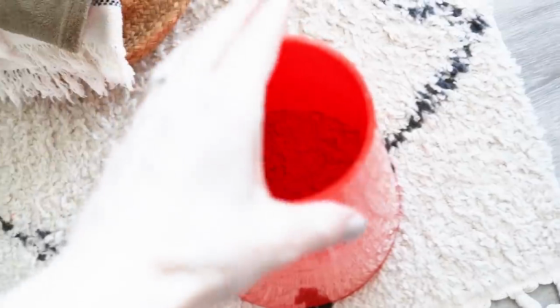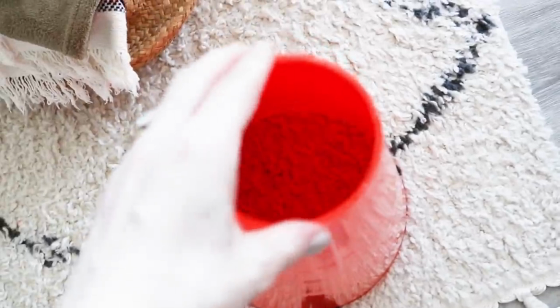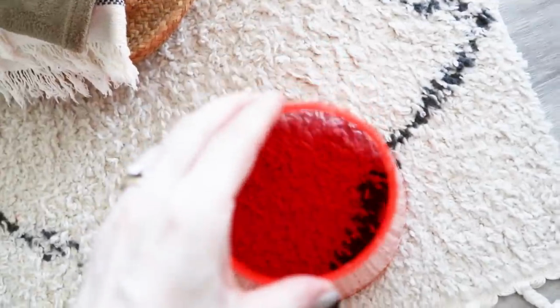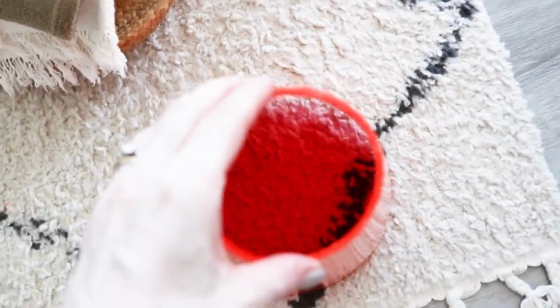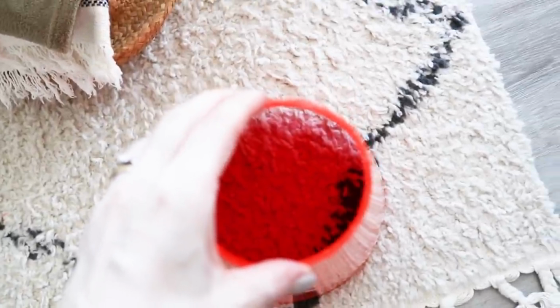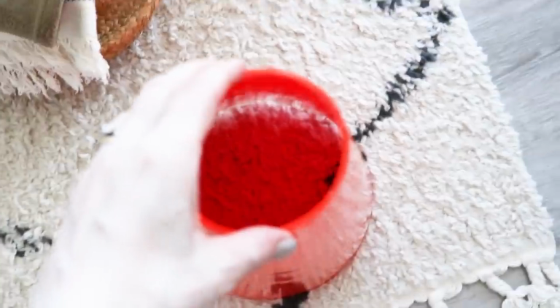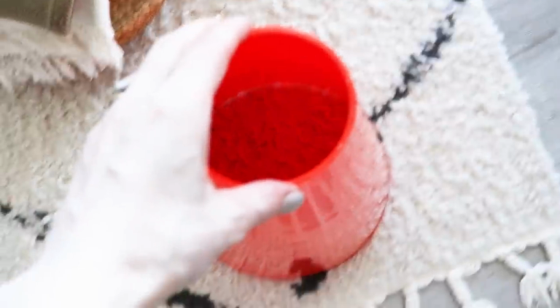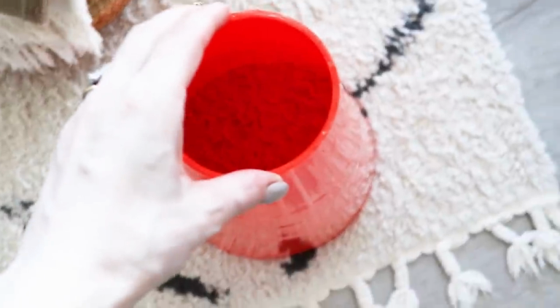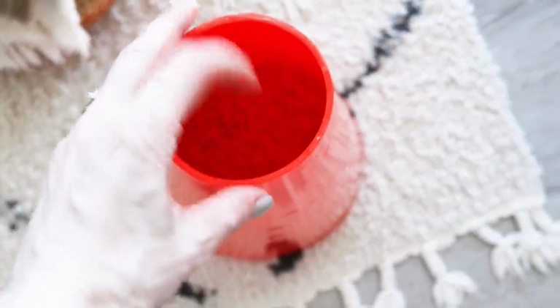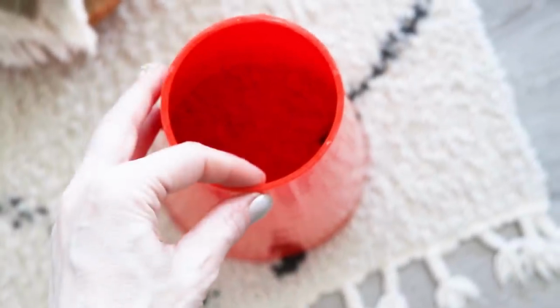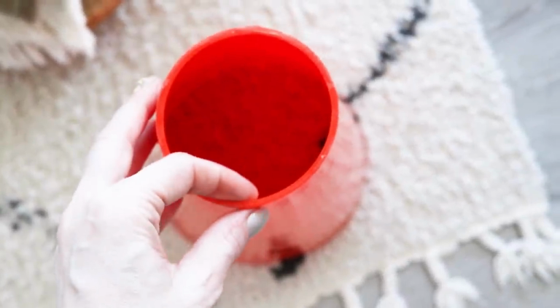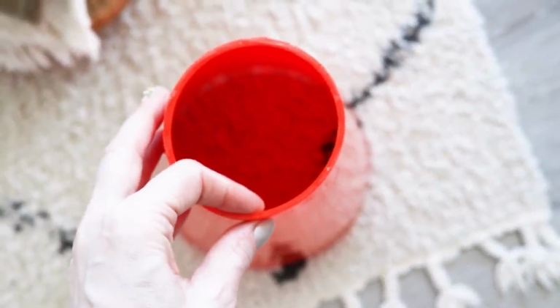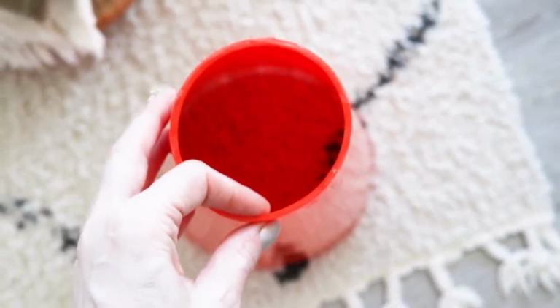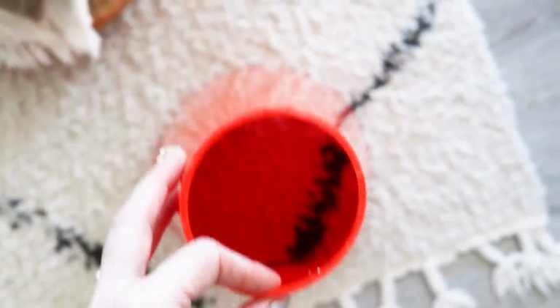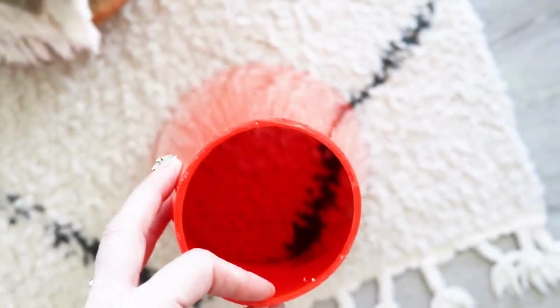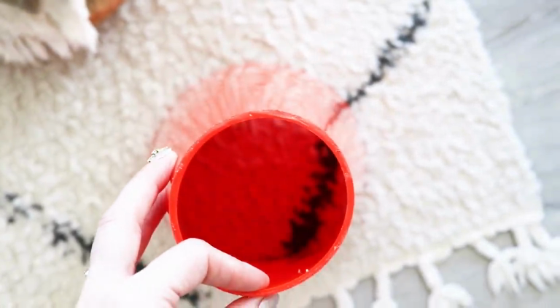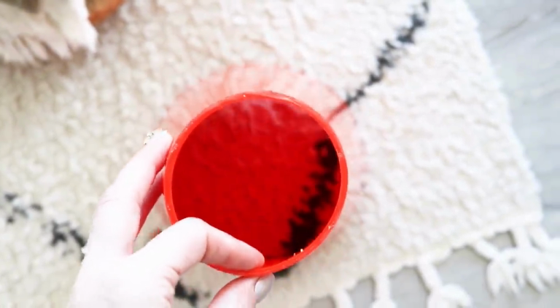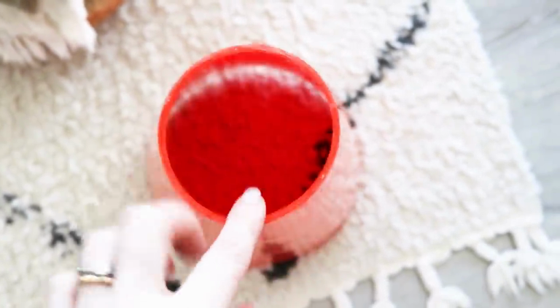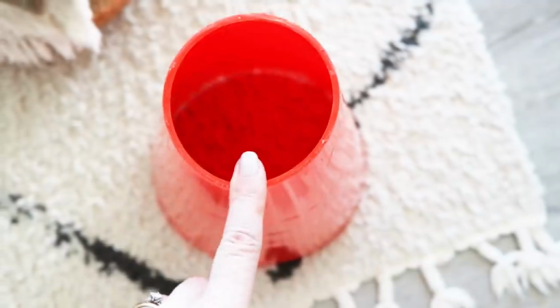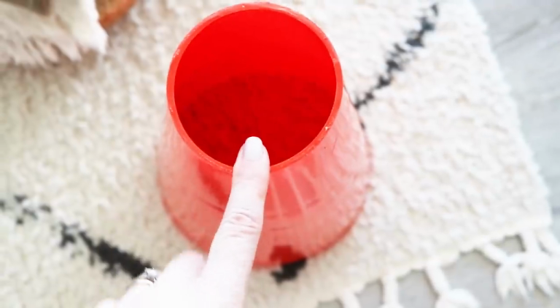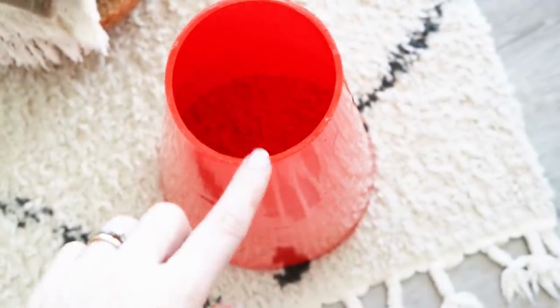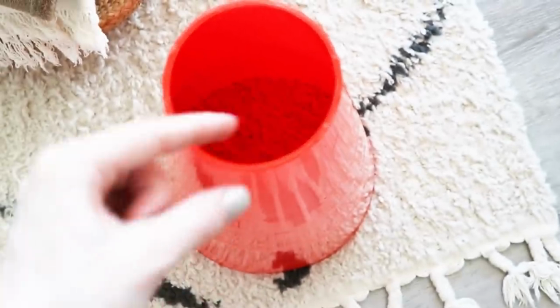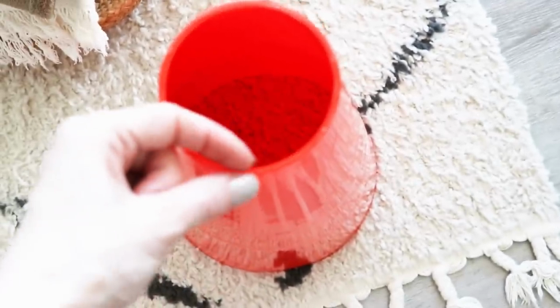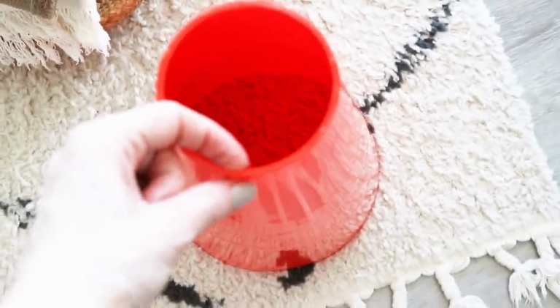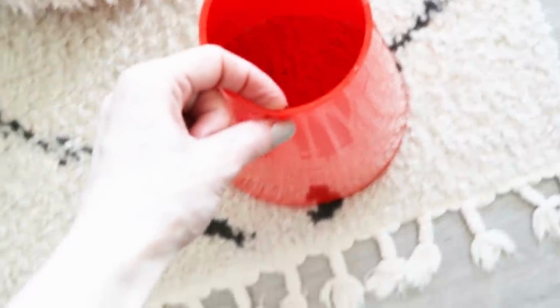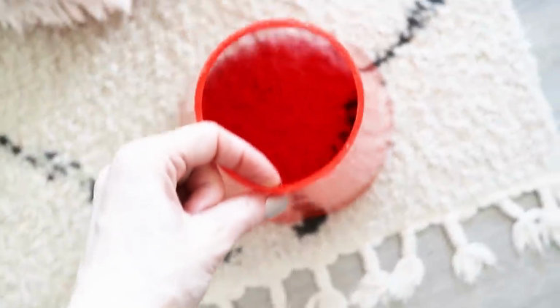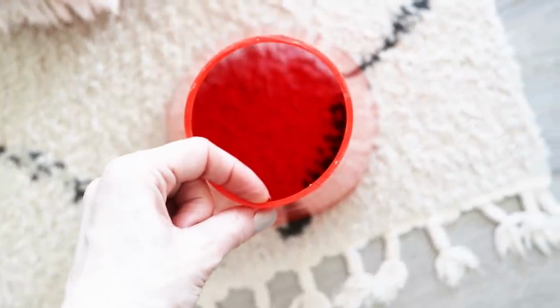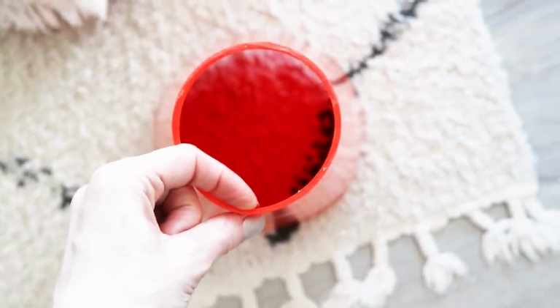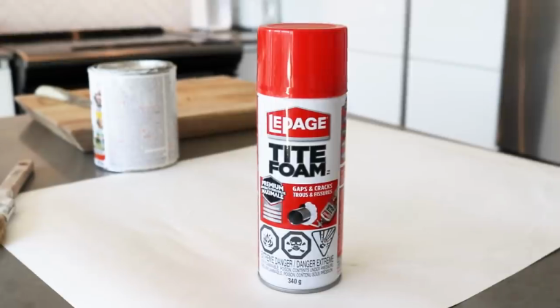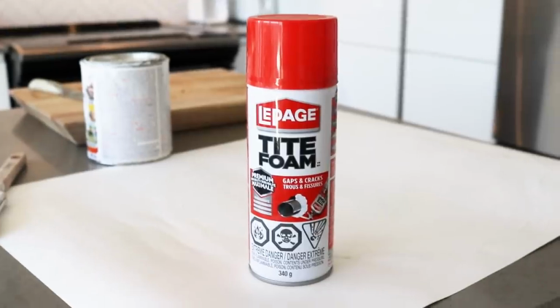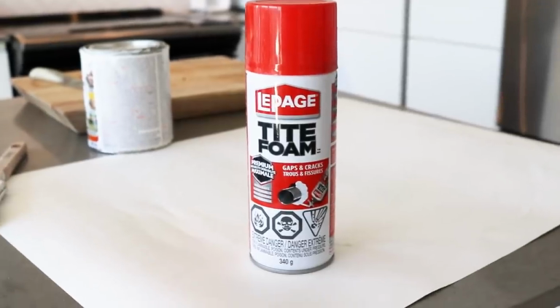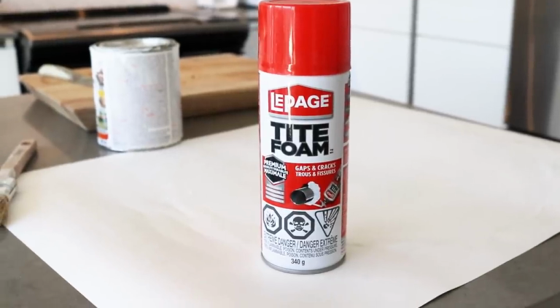I knew that the thickness of the cone on its own wouldn't be enough surface for me to glue the tabletop to. I had to think of a way to fill the top of the cone with something that the adhesive on the underside of the table would be able to stick to. I decided to use spray foam.